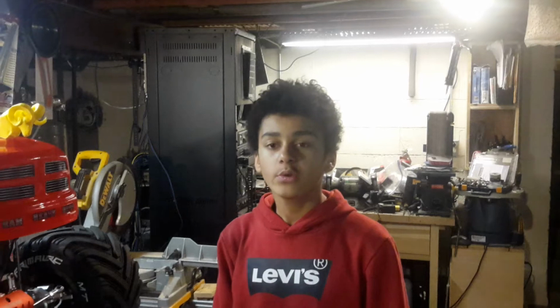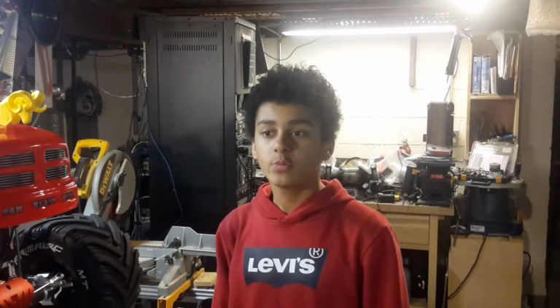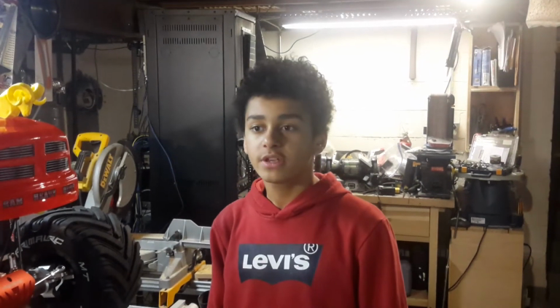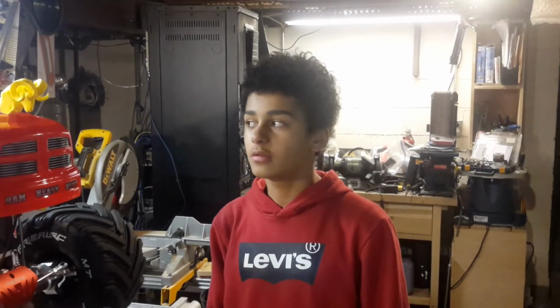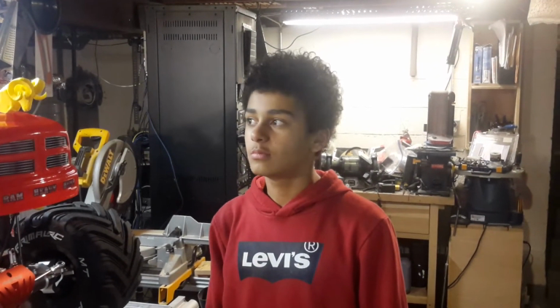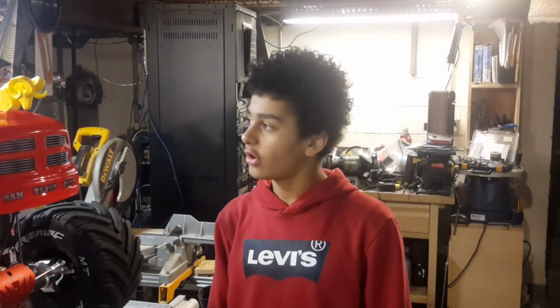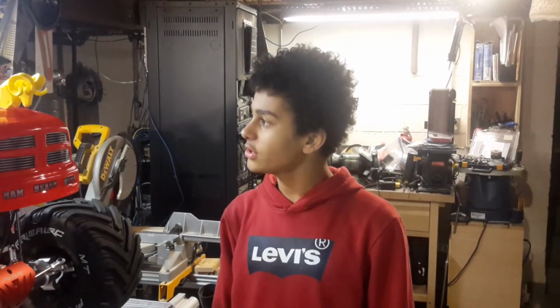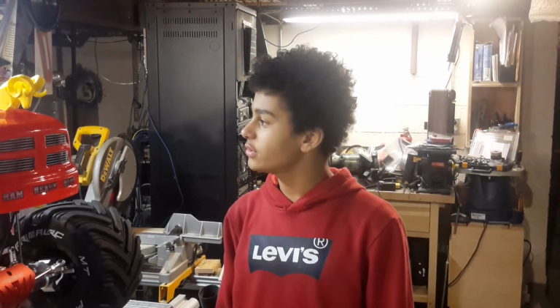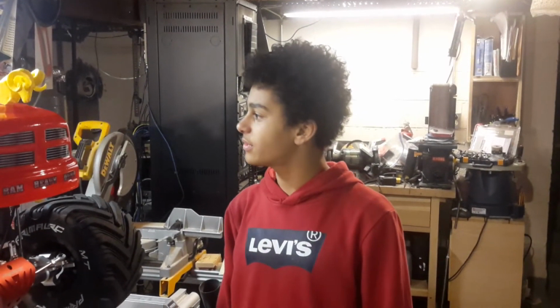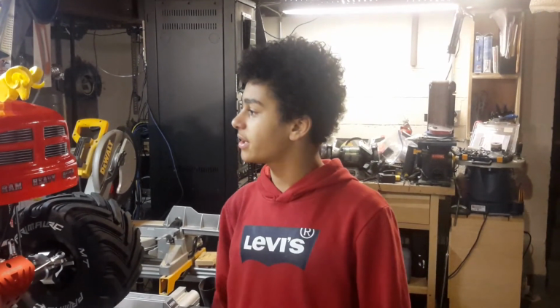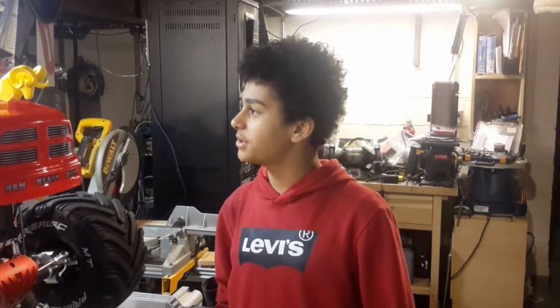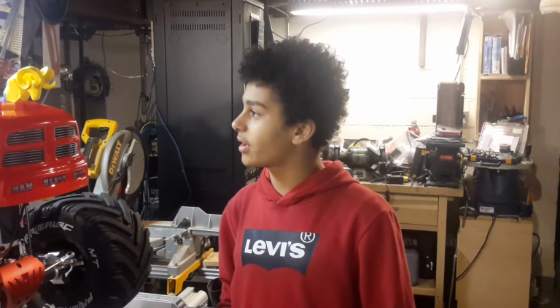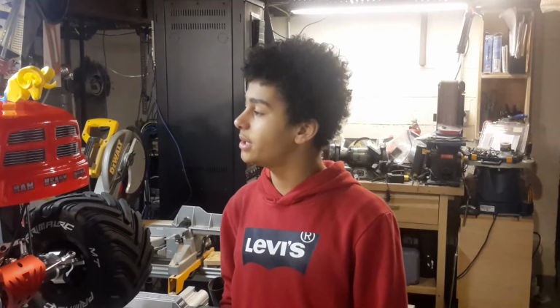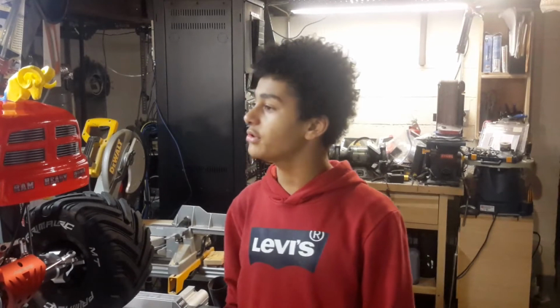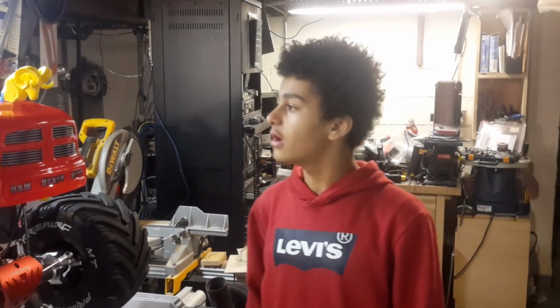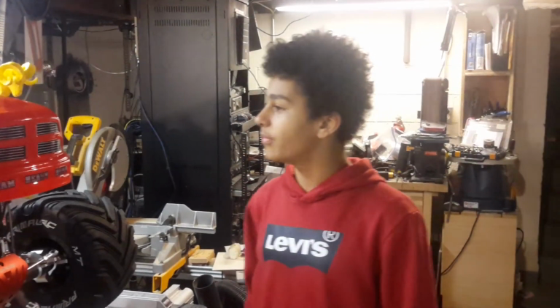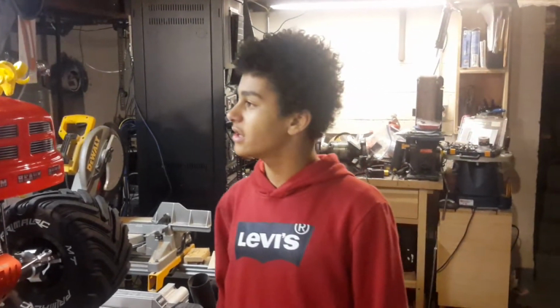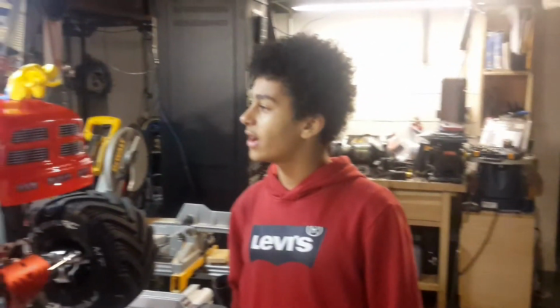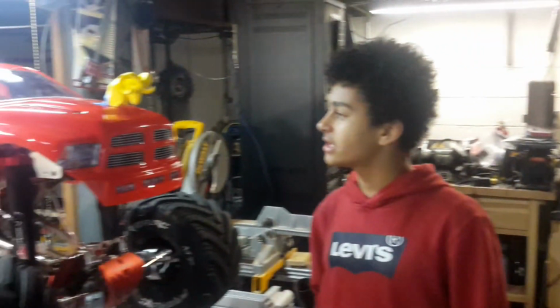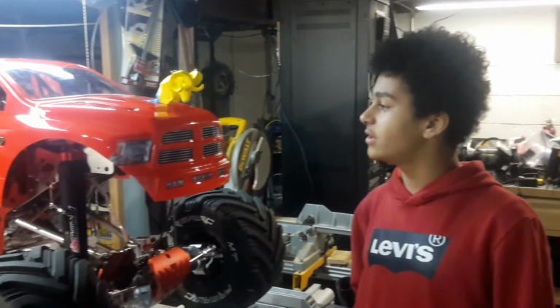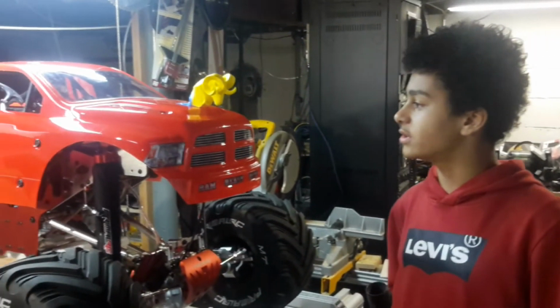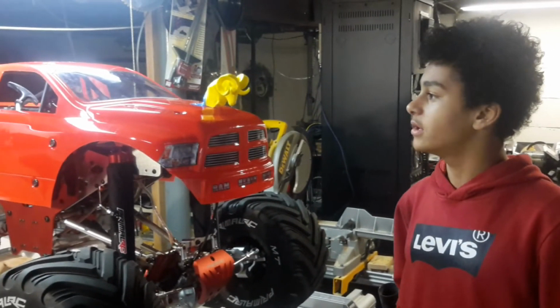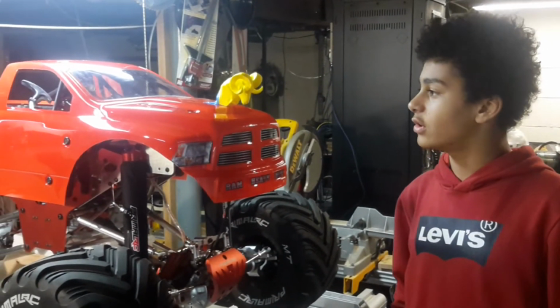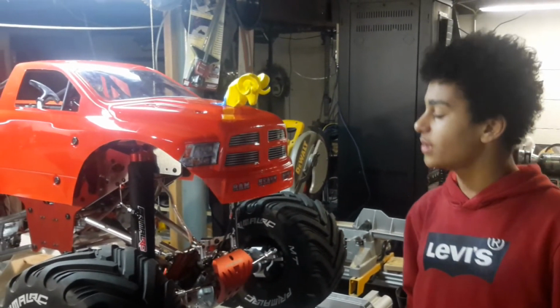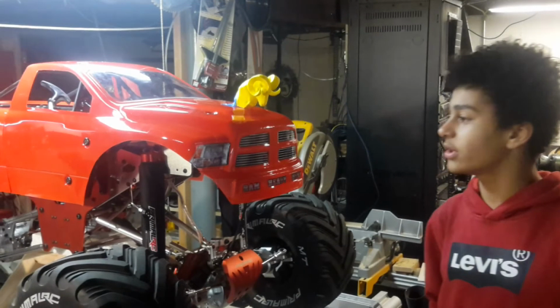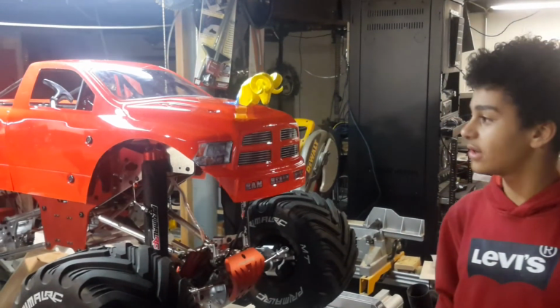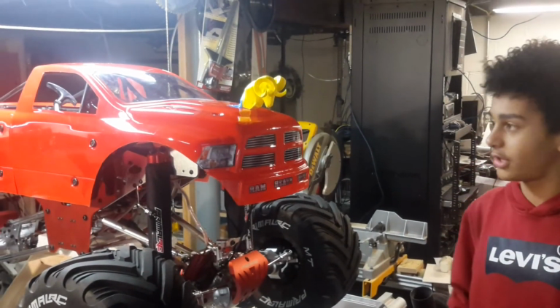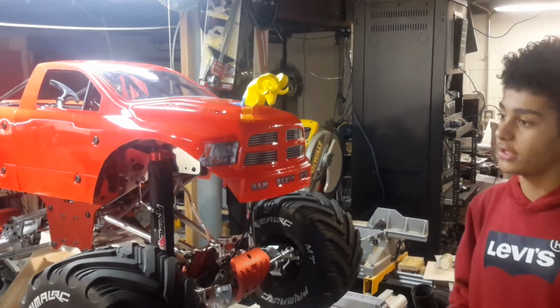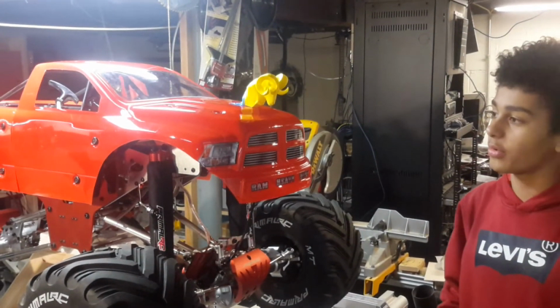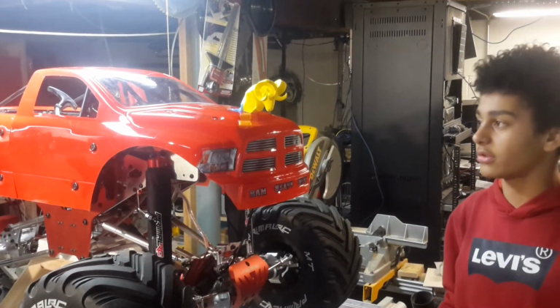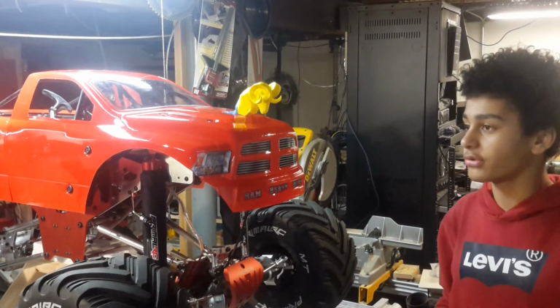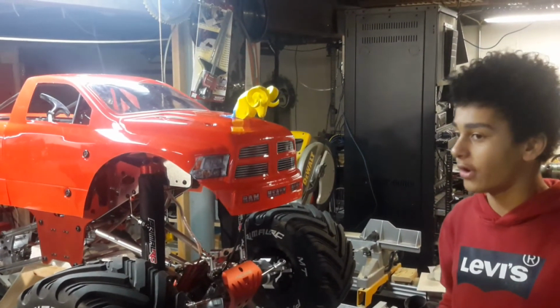Hello YouTube once again. I want to show you something I printed on my 3D printer. It is a ram head that's going to be used for a hood ornament, like you would see on a Mercedes-Benz car where the logo is on the front.